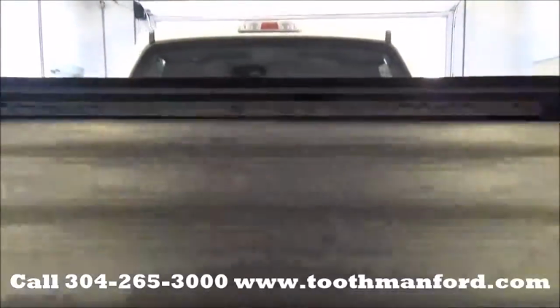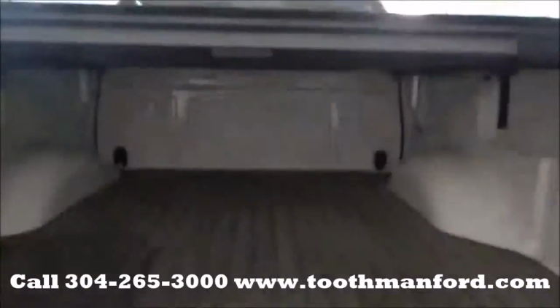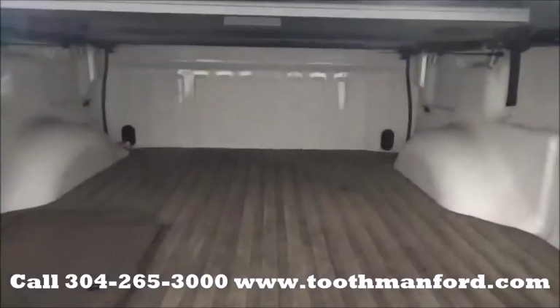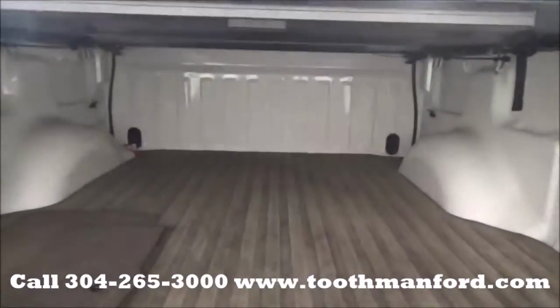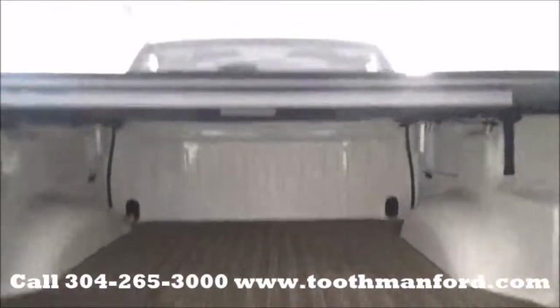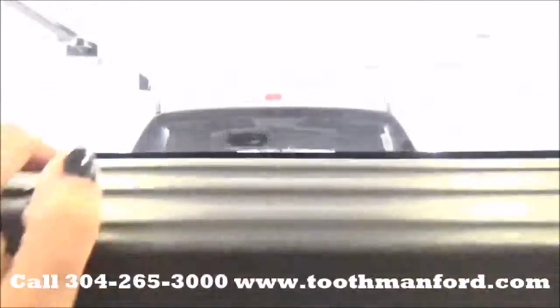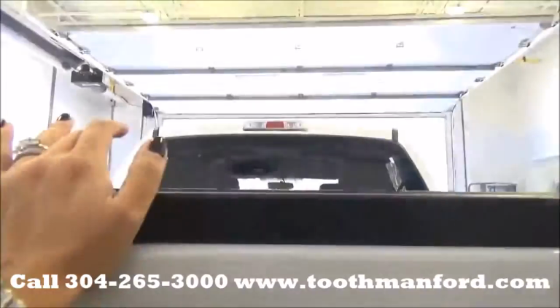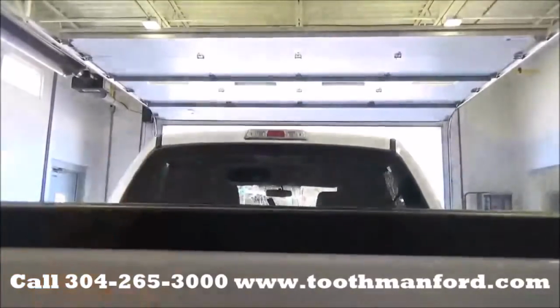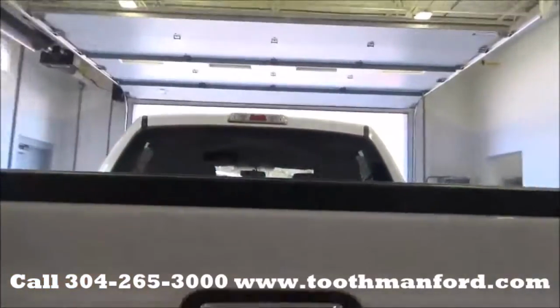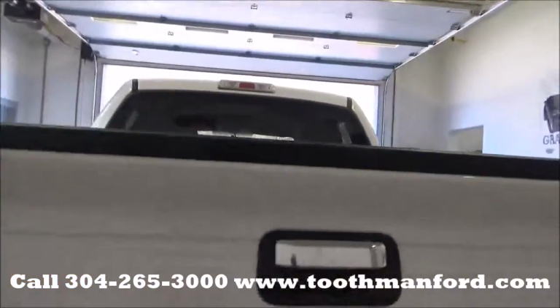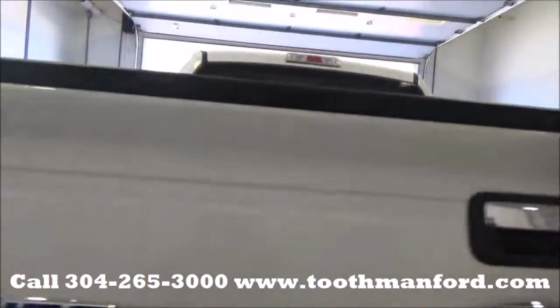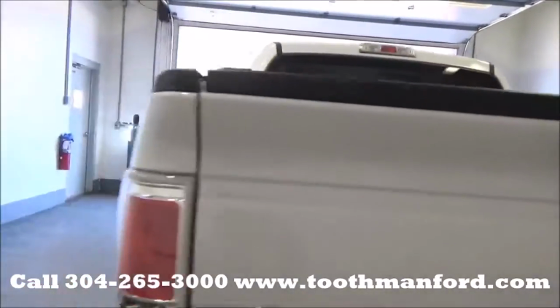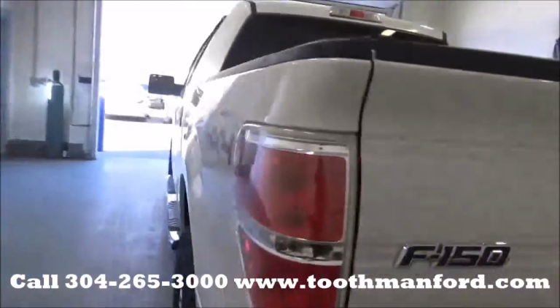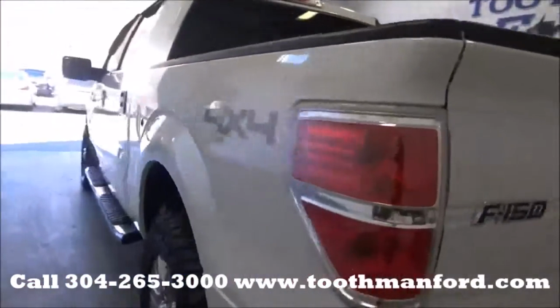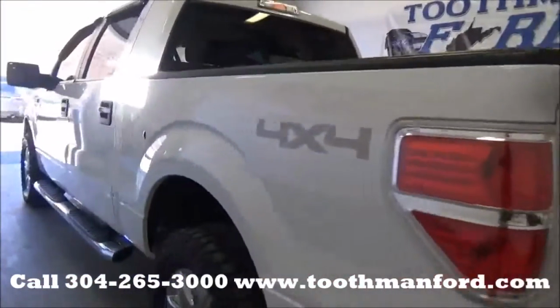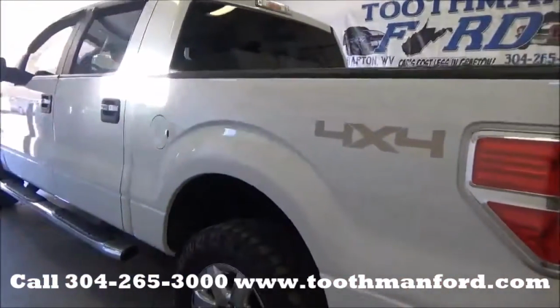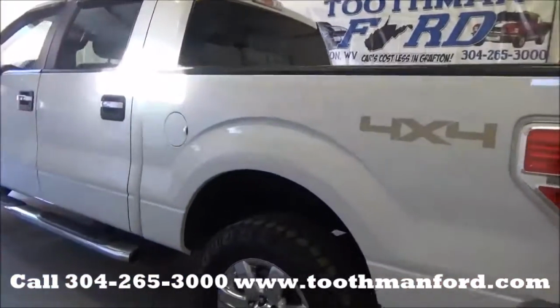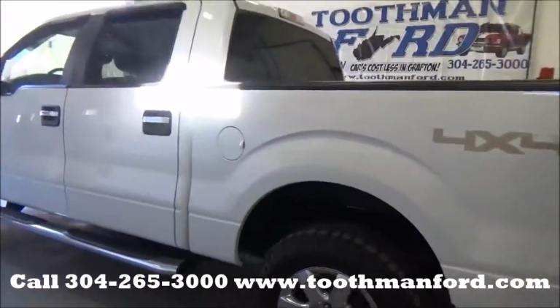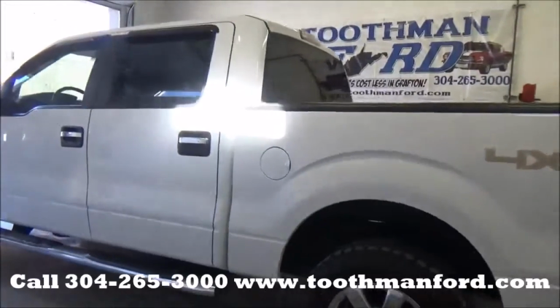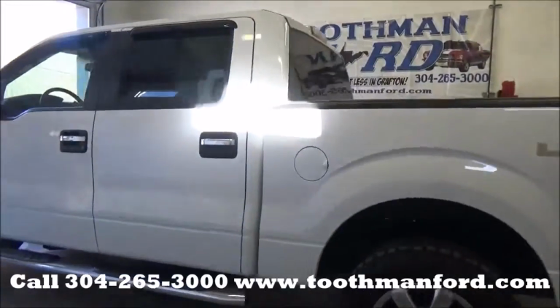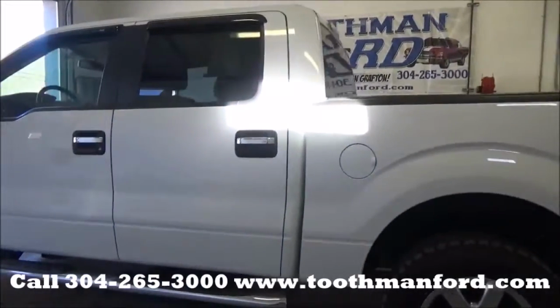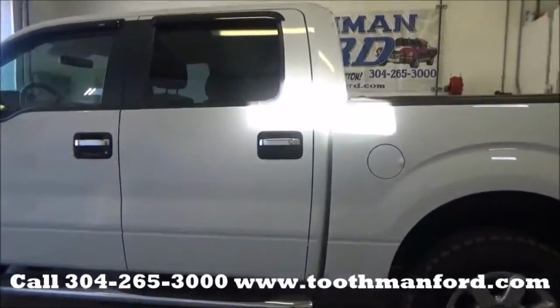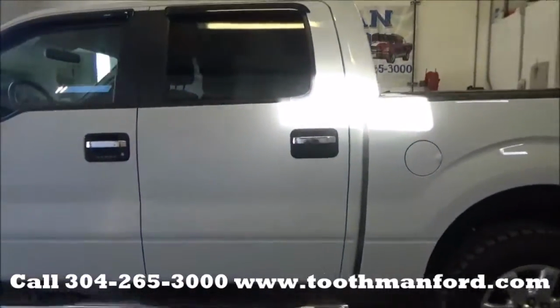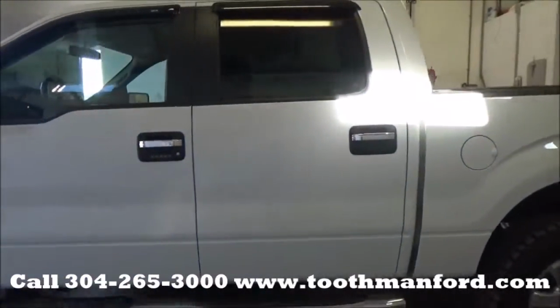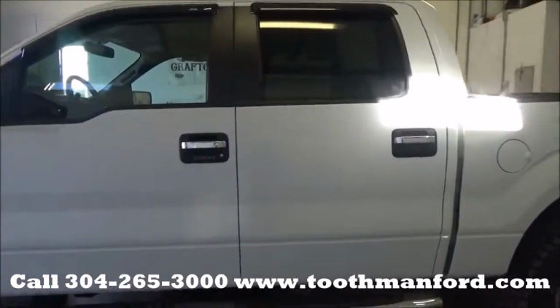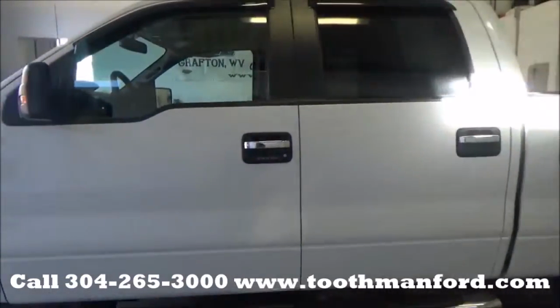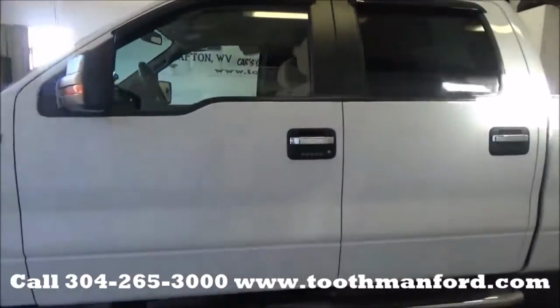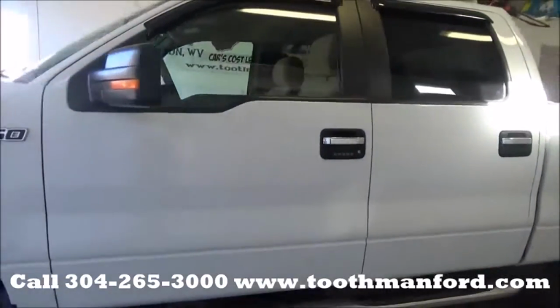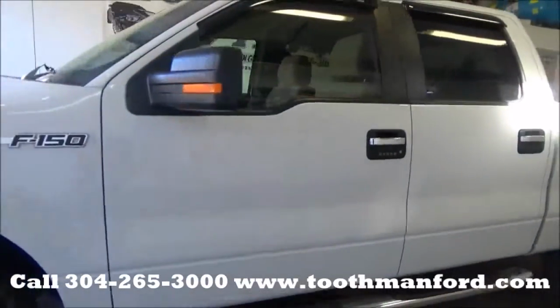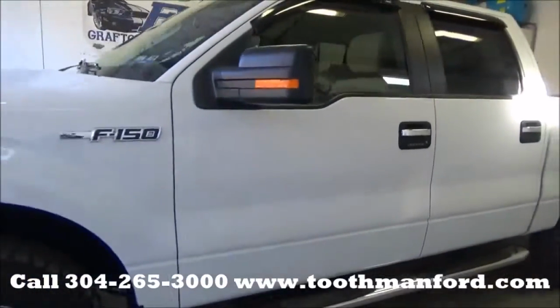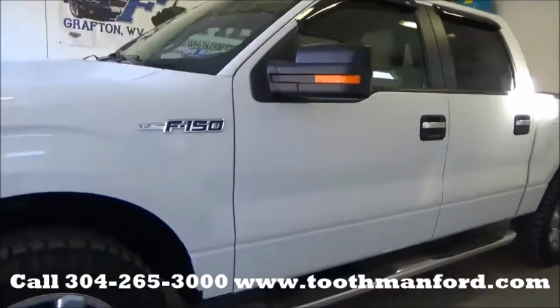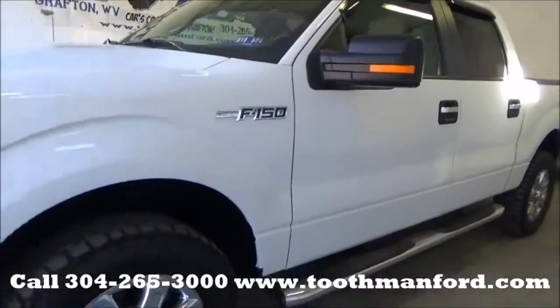It has a bed mat in excellent condition with a fire extinguisher. Keyless entry — ready to go and won't last long.